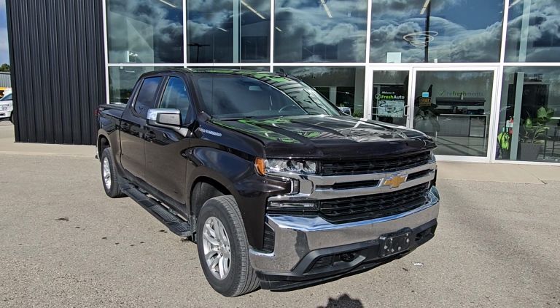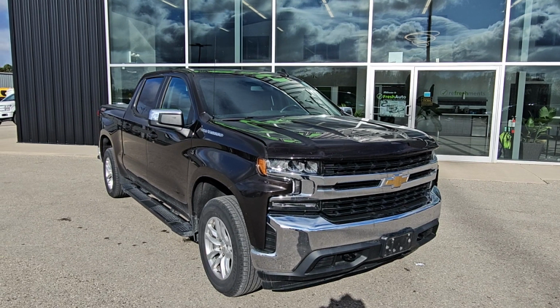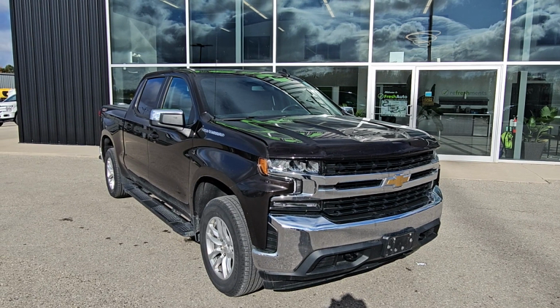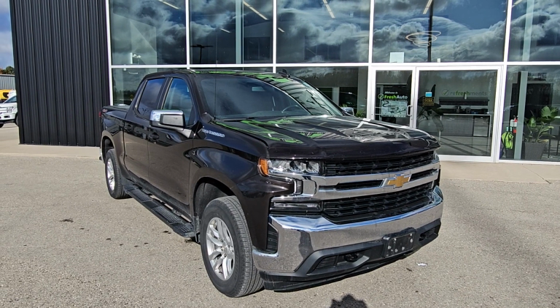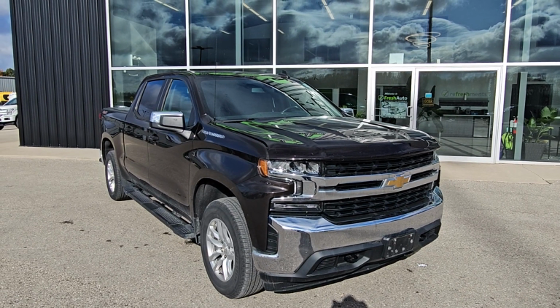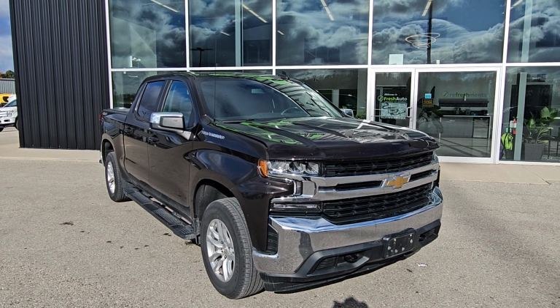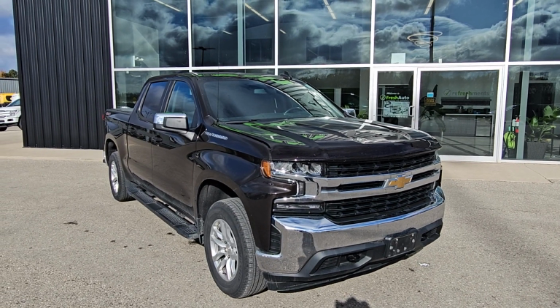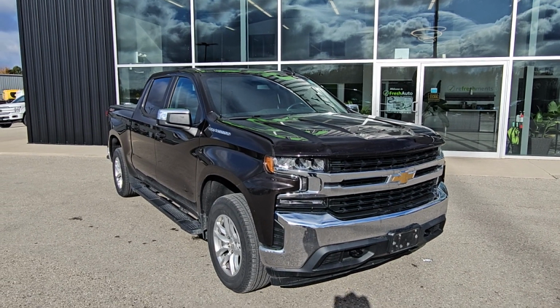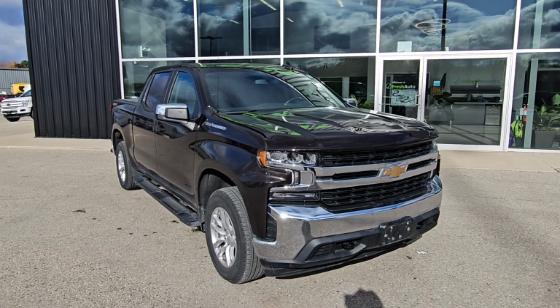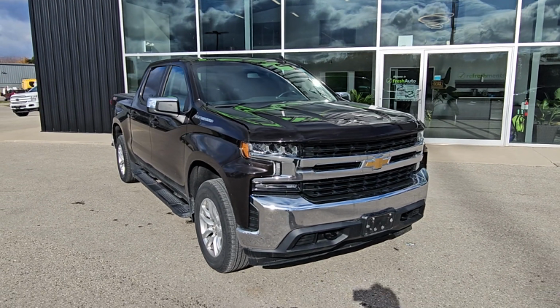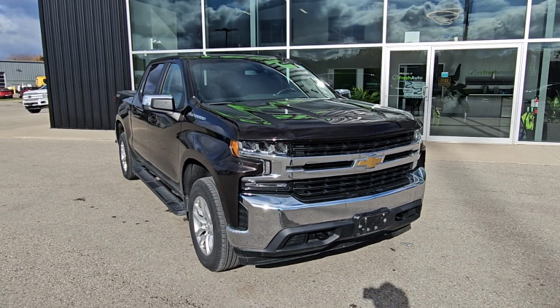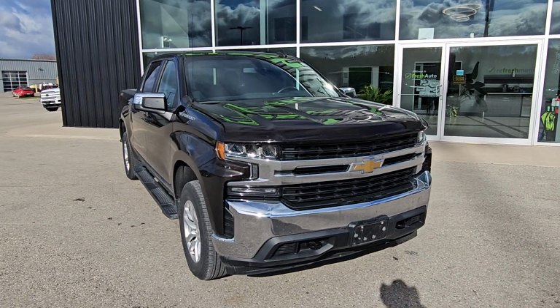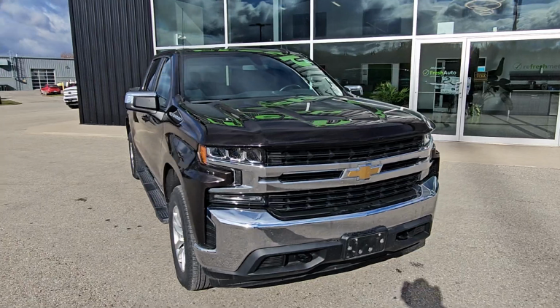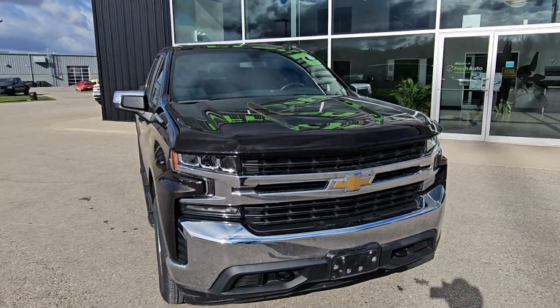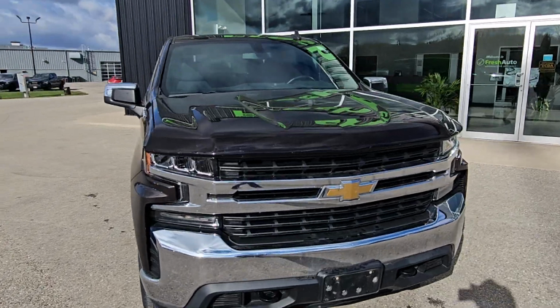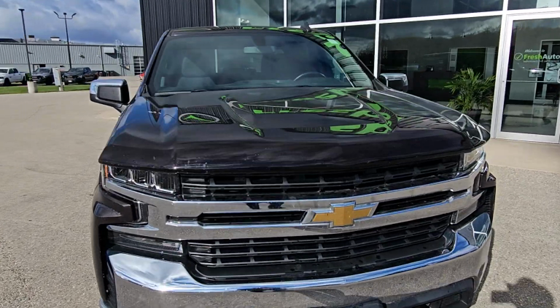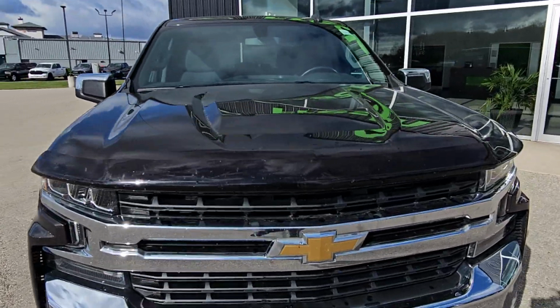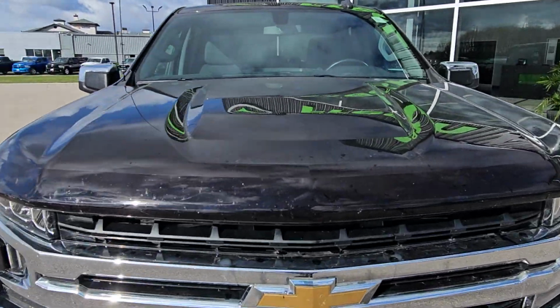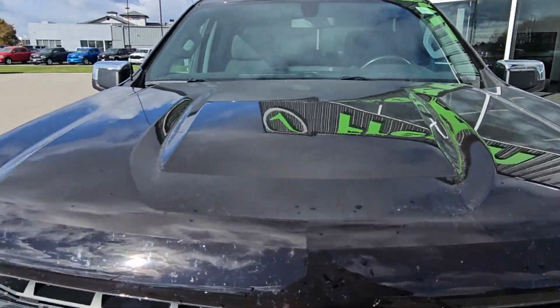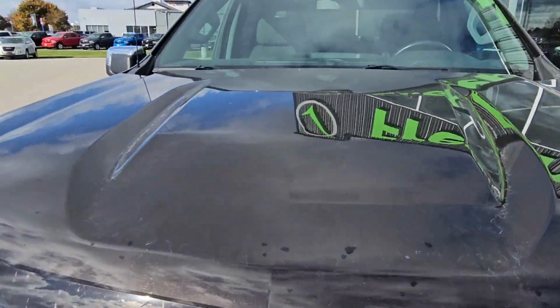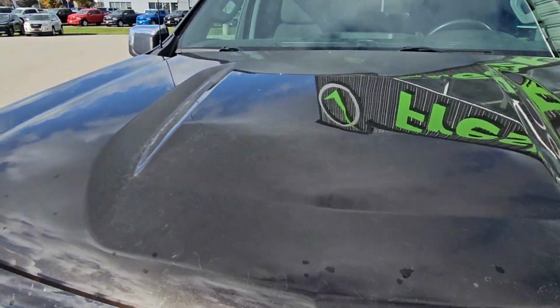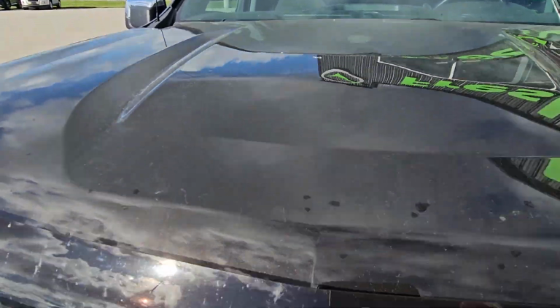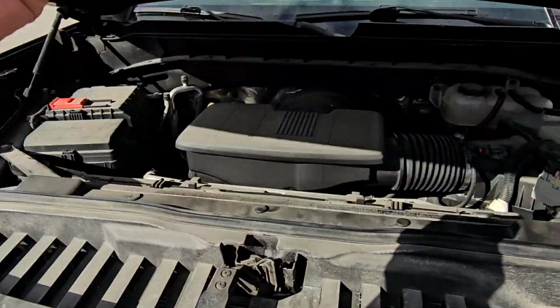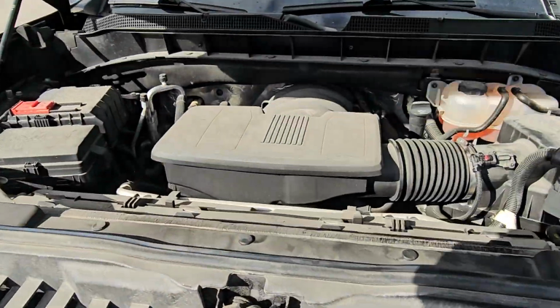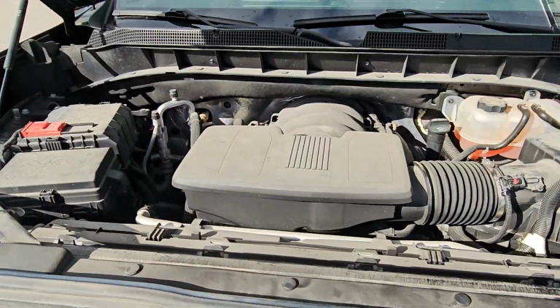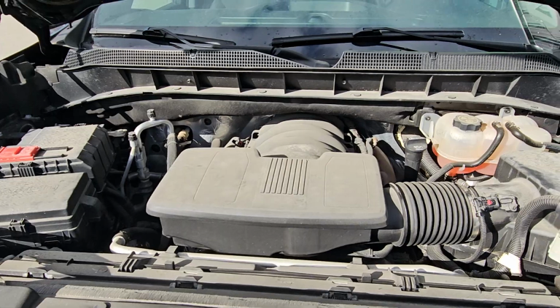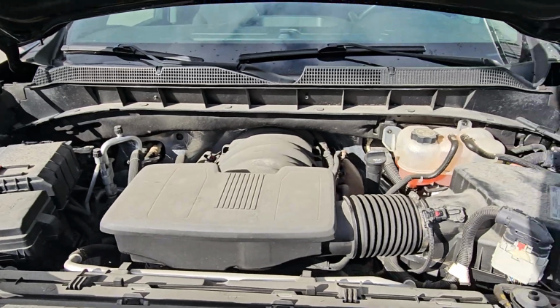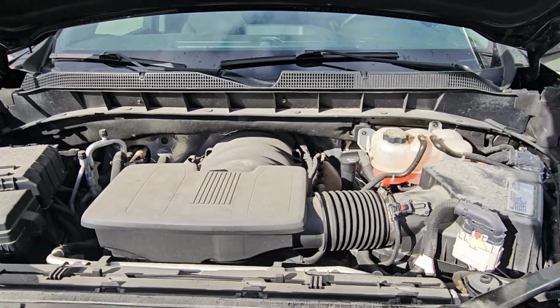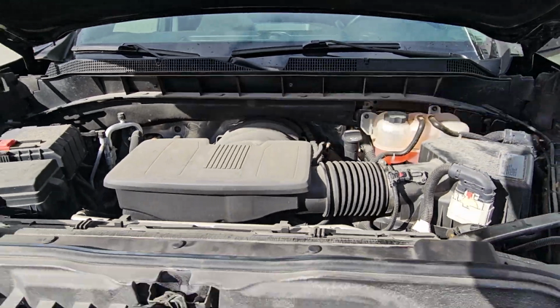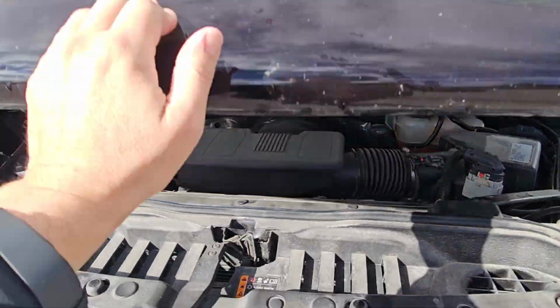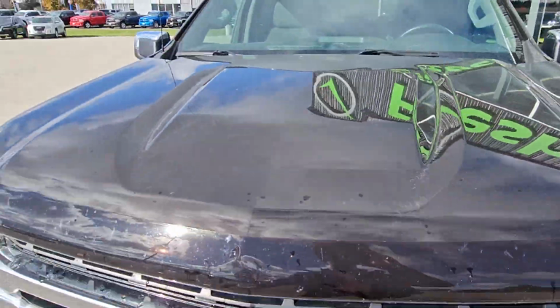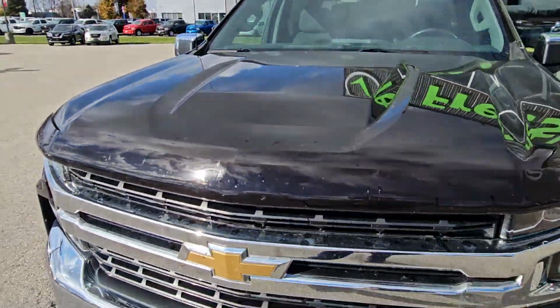Hi Mason, this is Eric from Fresh Auto. We have a 2019 Chevy Silverado with the 5.3 liter V8 in it. This truck just came in and still needs to be cleaned inside and out.